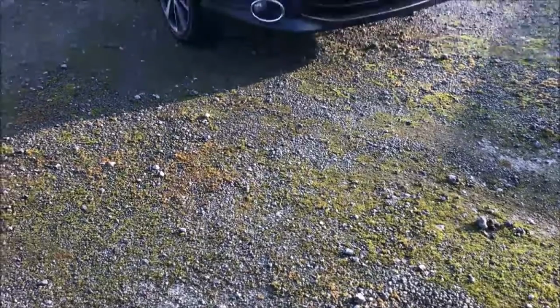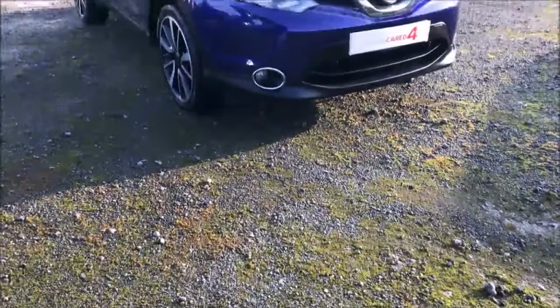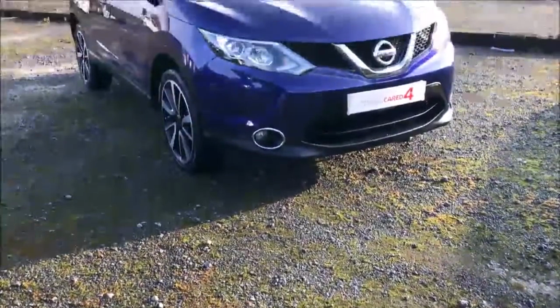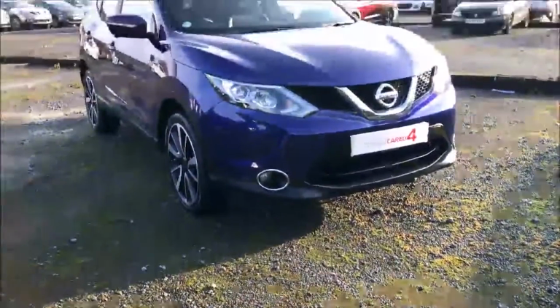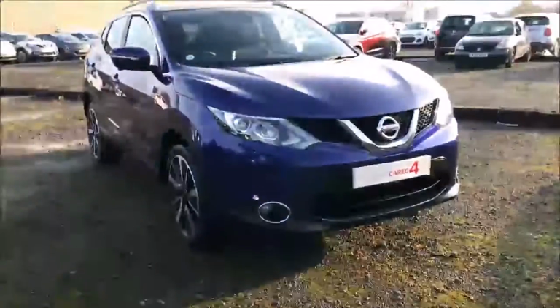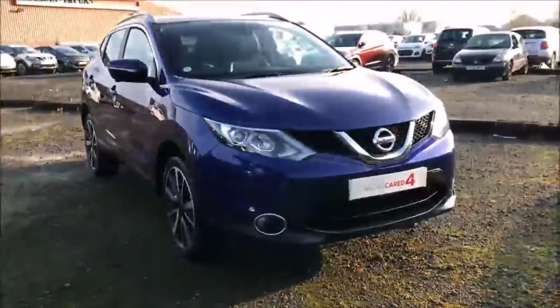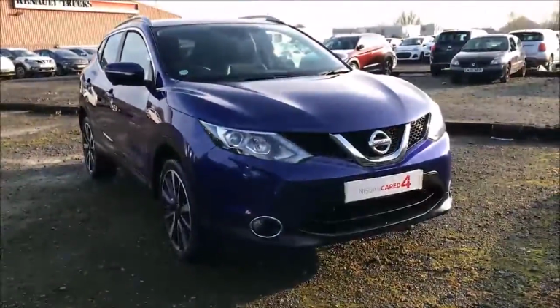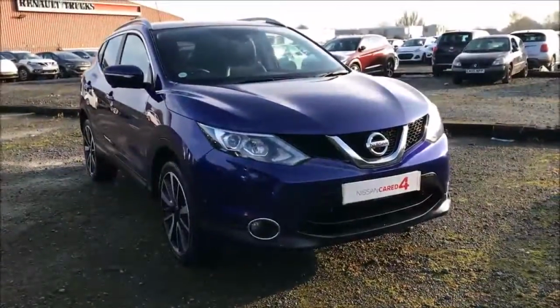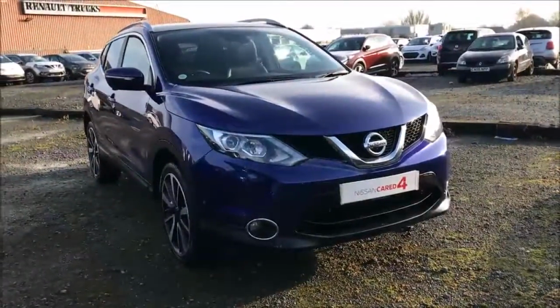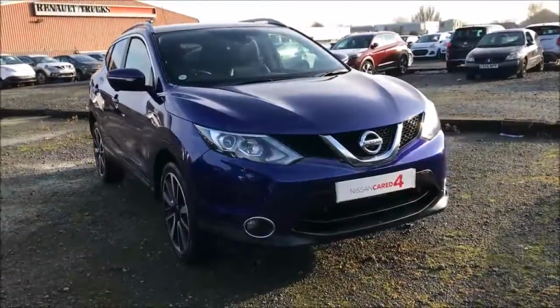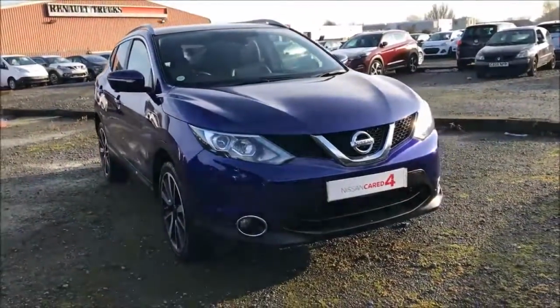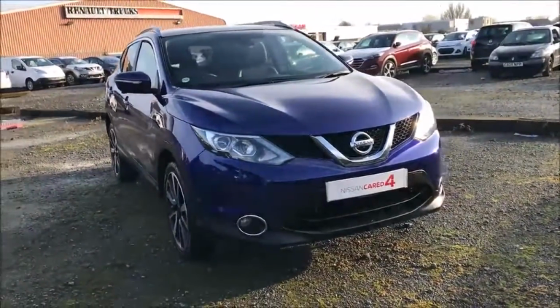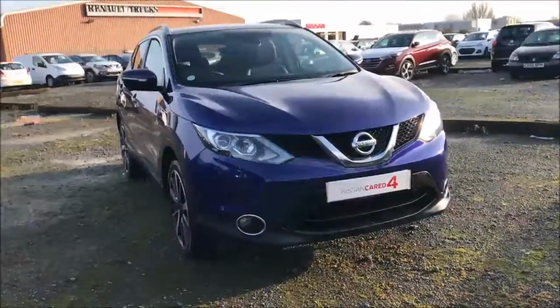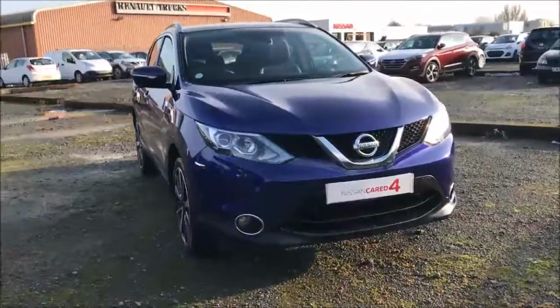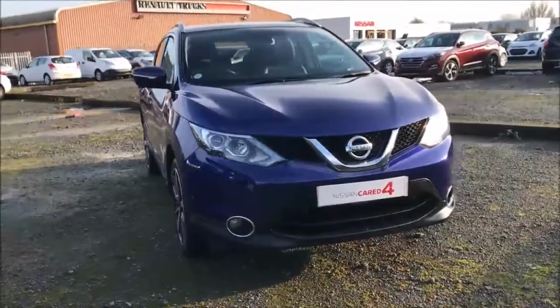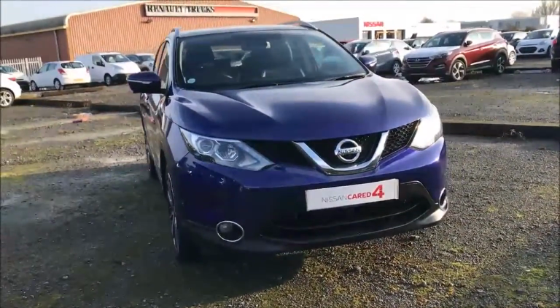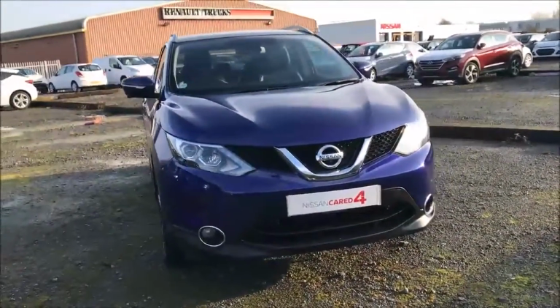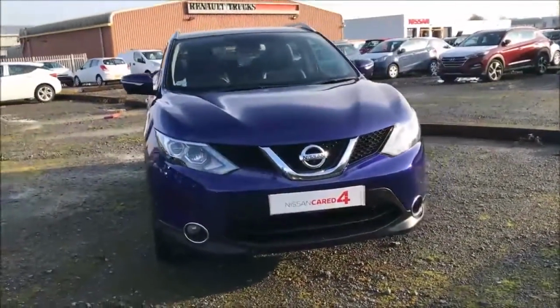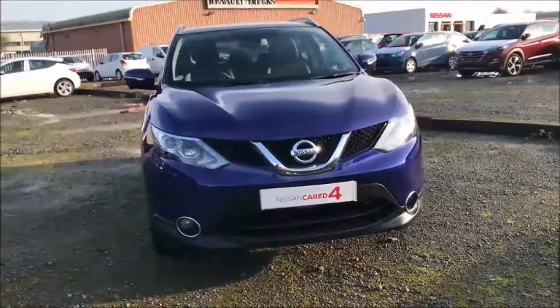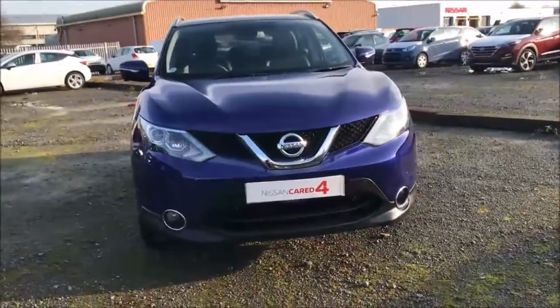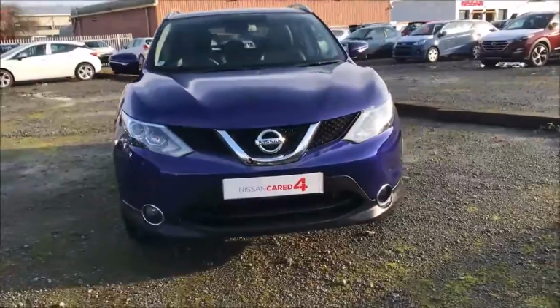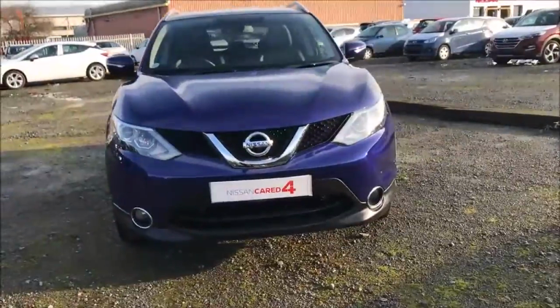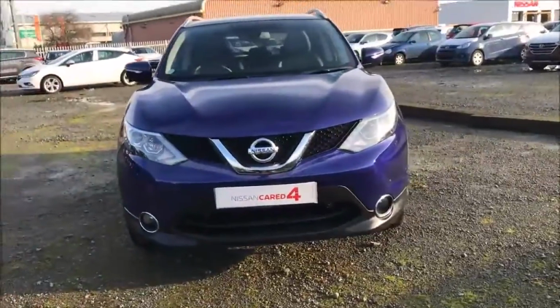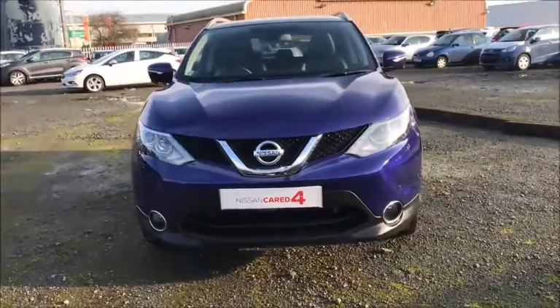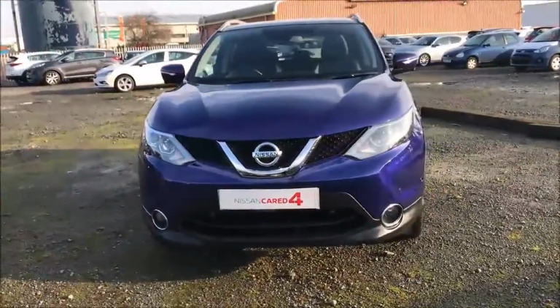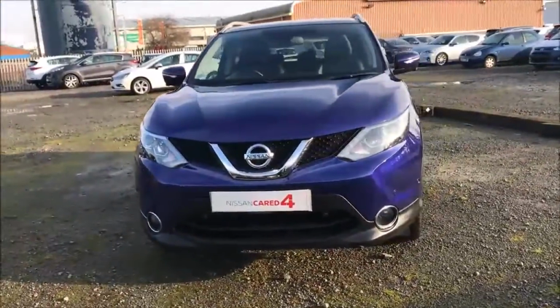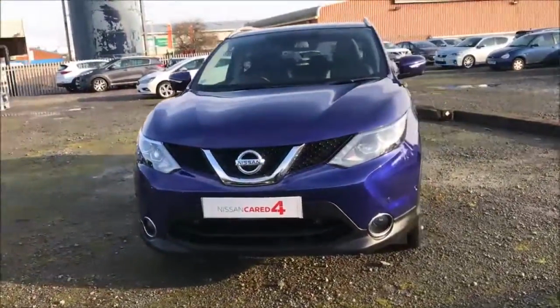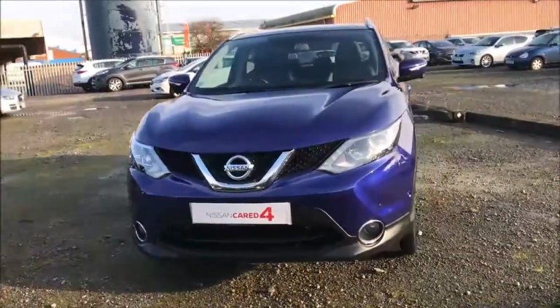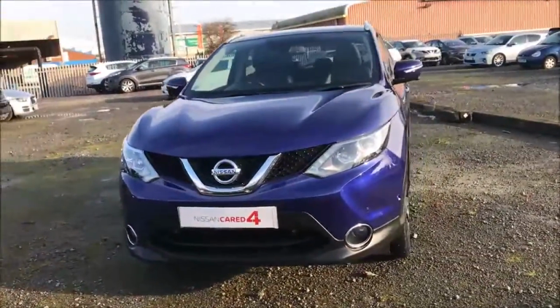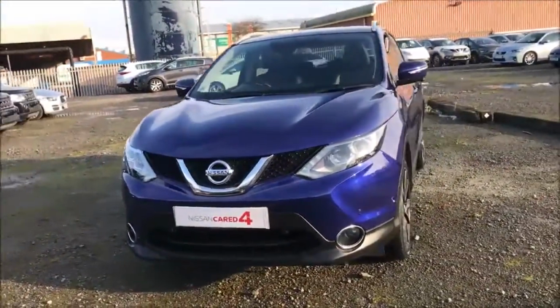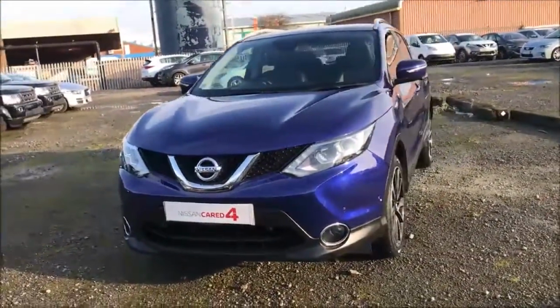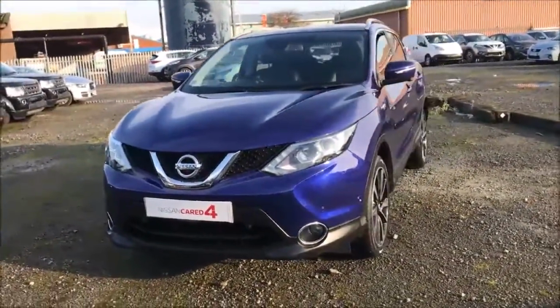Welcome to Westus Garages Nissan here on Hadfield Road in Cardiff. In today's presentation we have a Nissan Qashqai Tecna fitted with a 1.5 litre turbo diesel engine and a 6 speed manual gearbox.